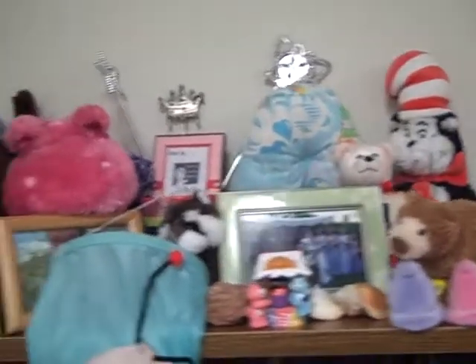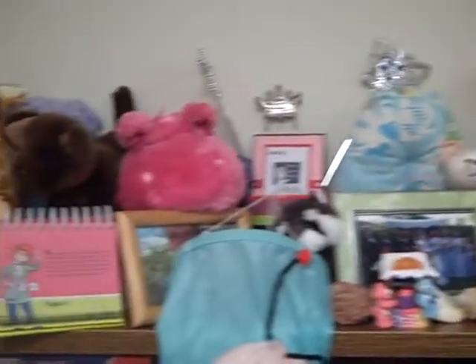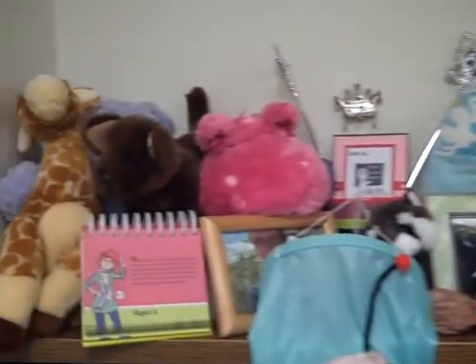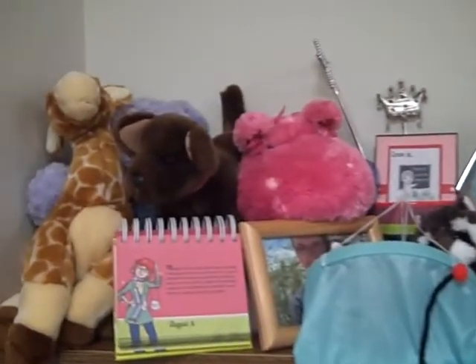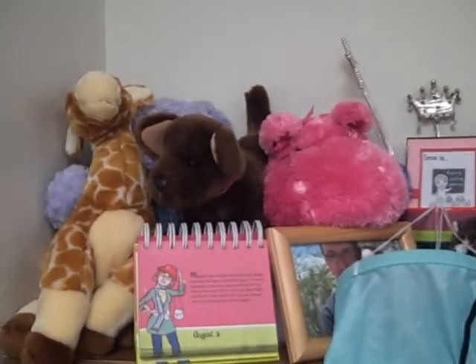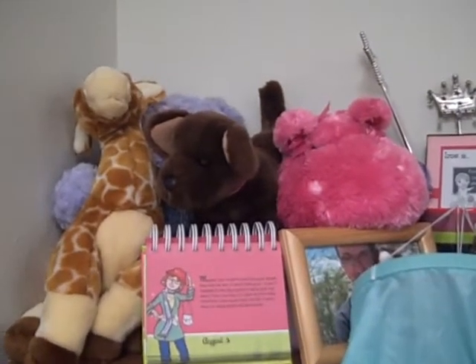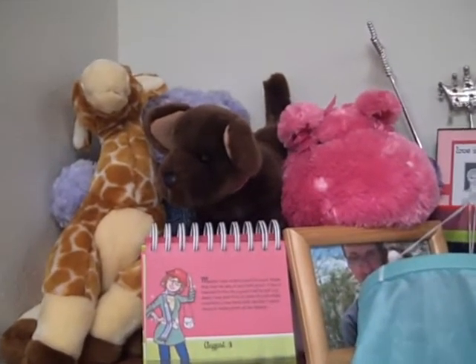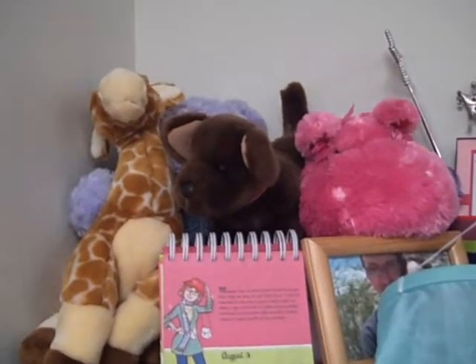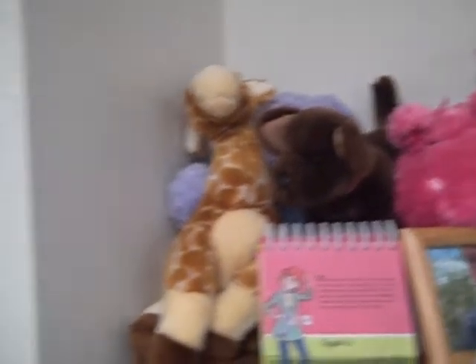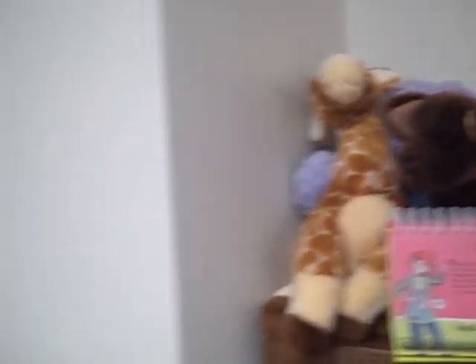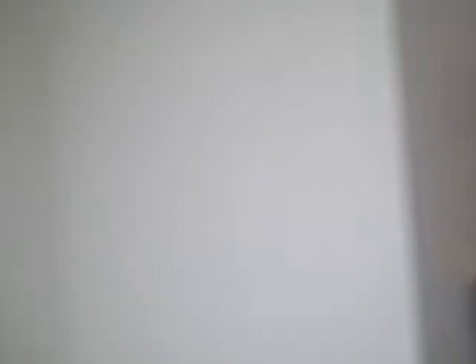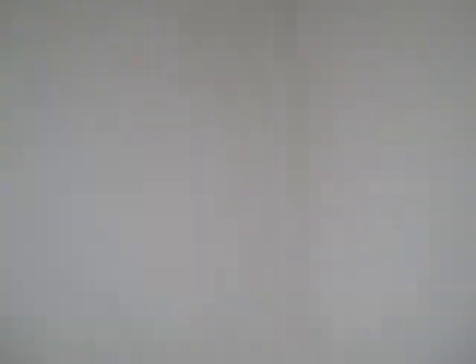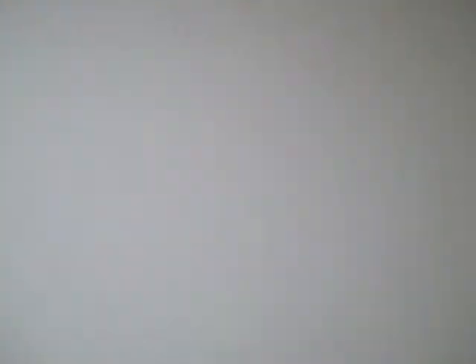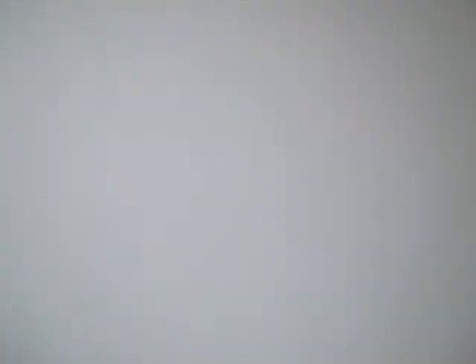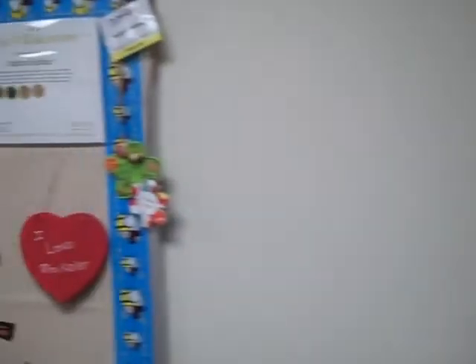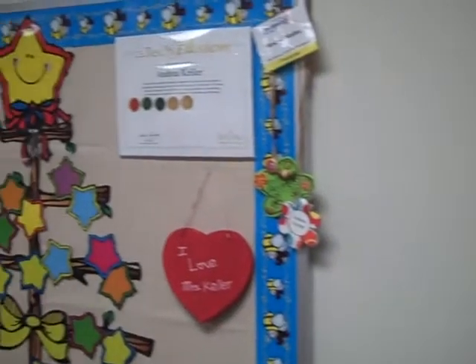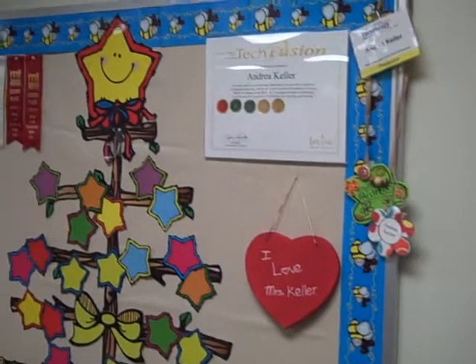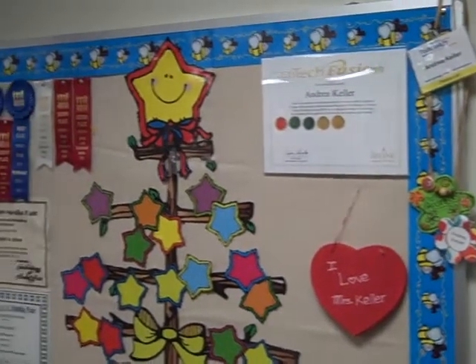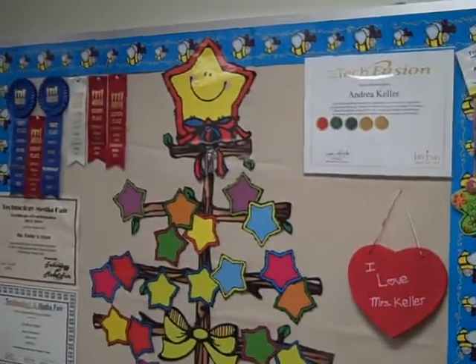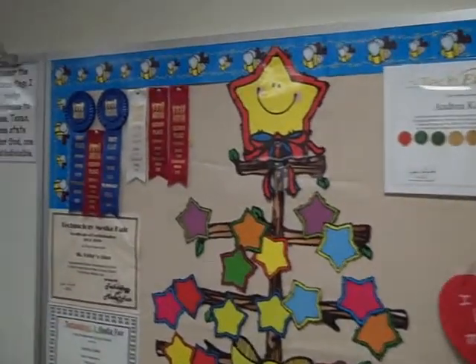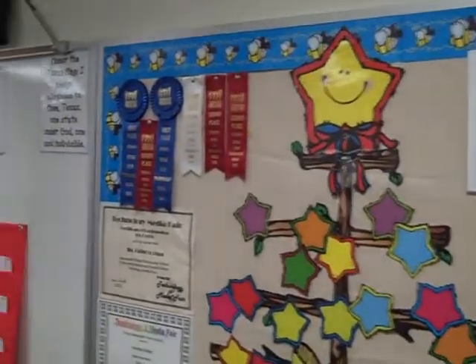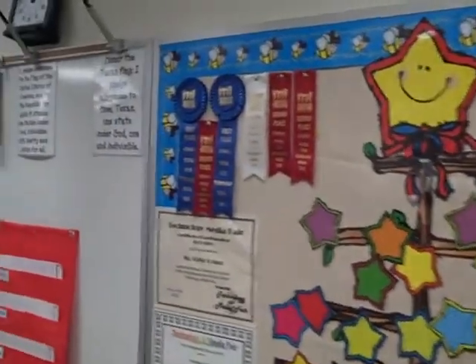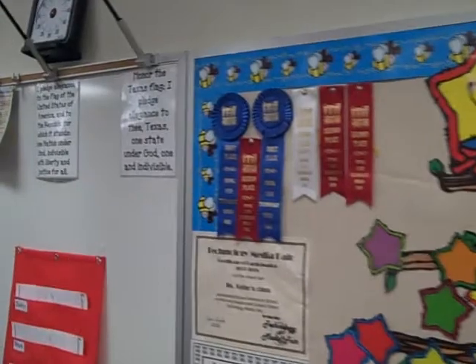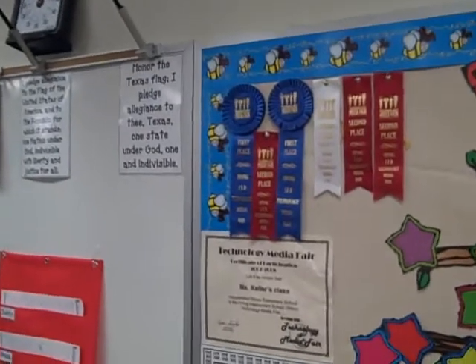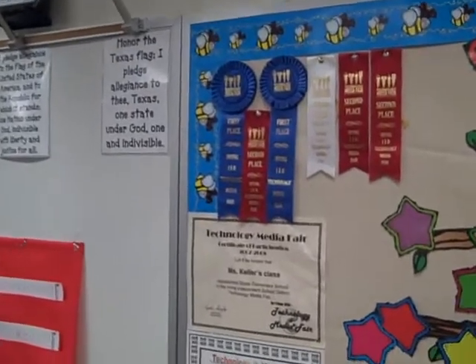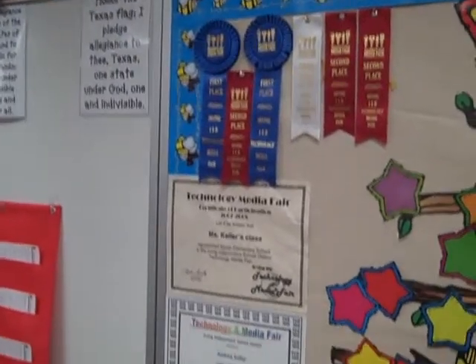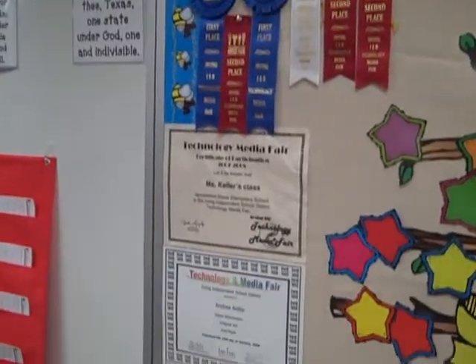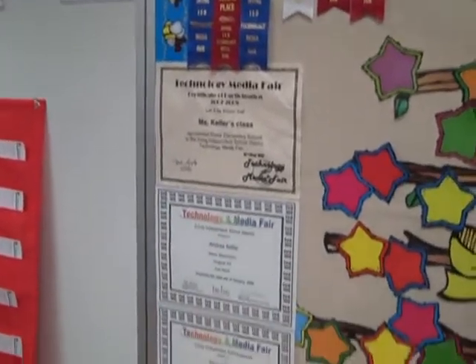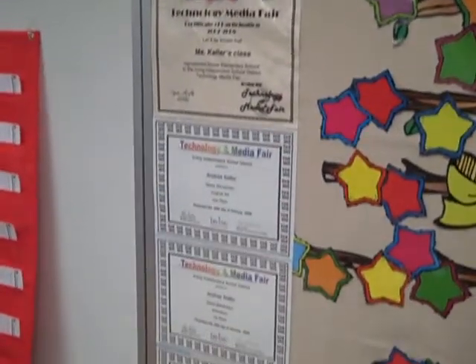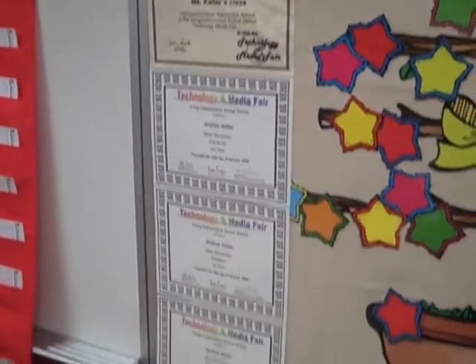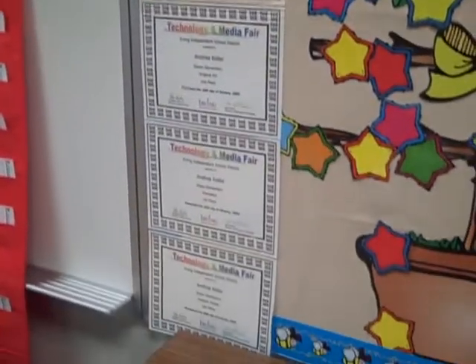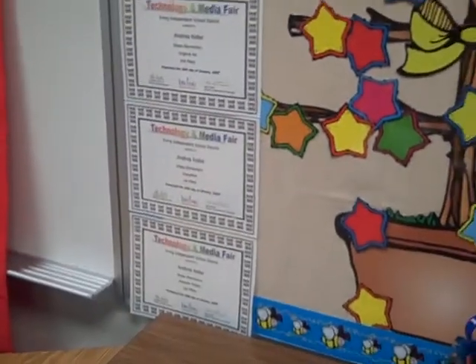Can you find Starbuck? This is my brag board — it has my ribbons that I've won for different technology uses, and my certificates.